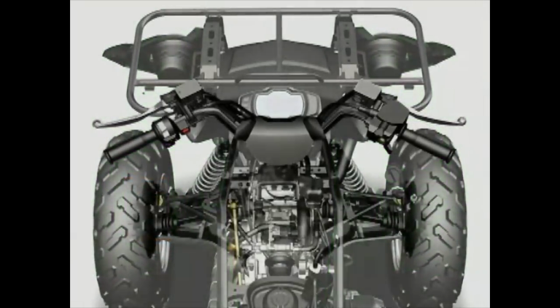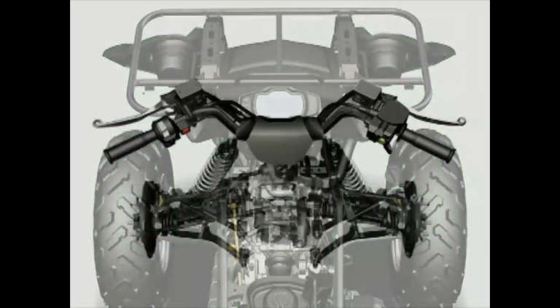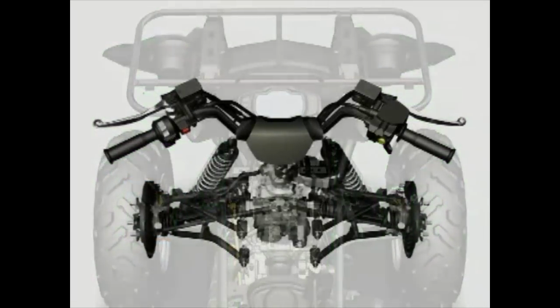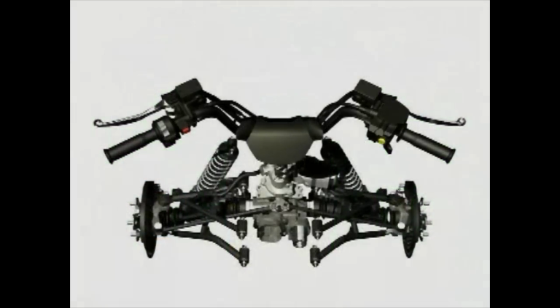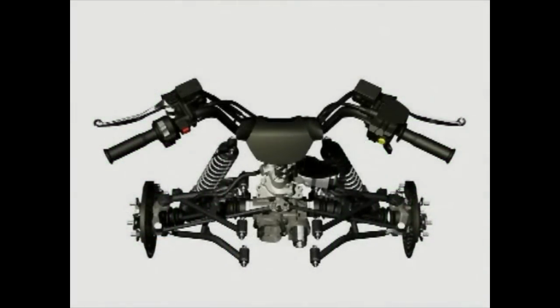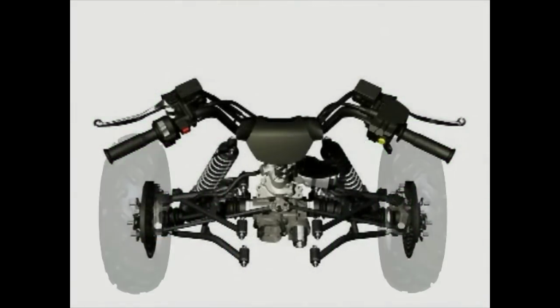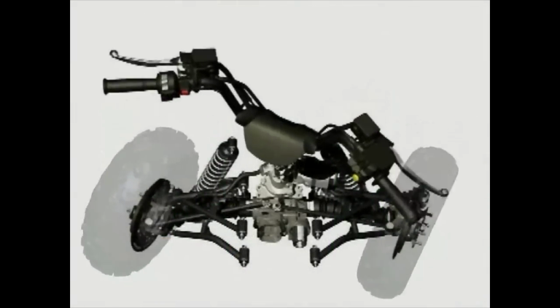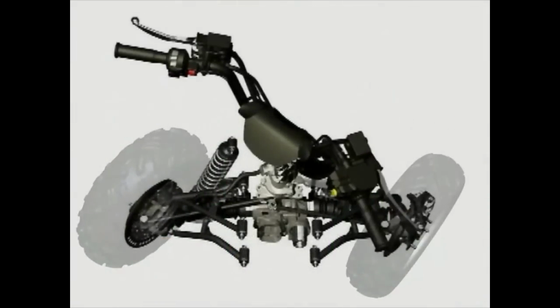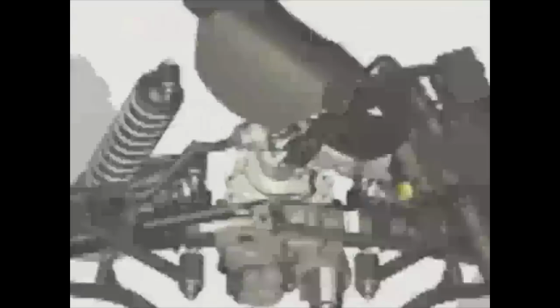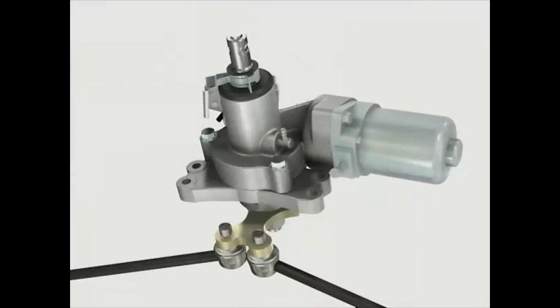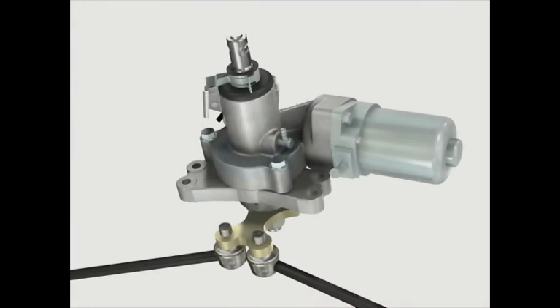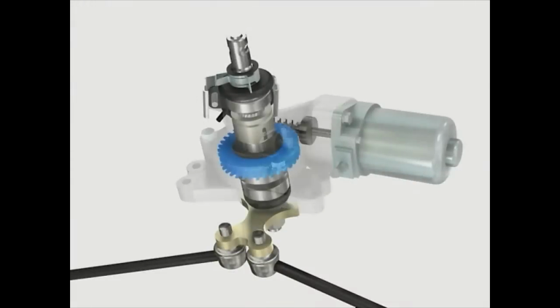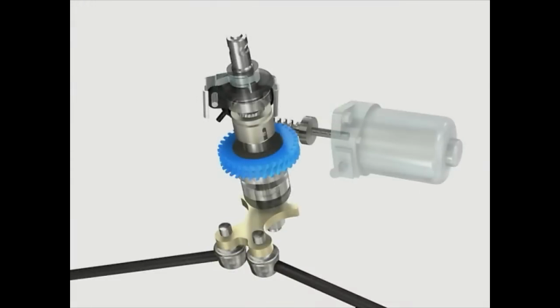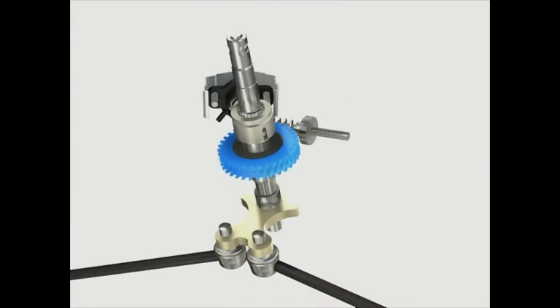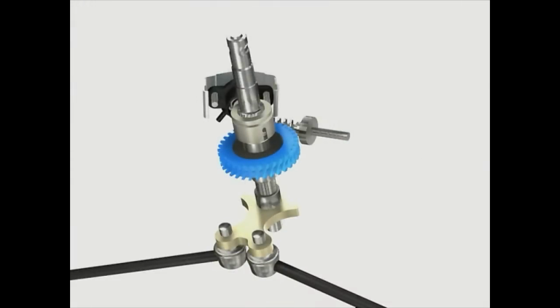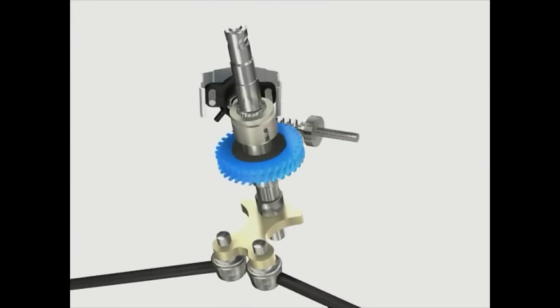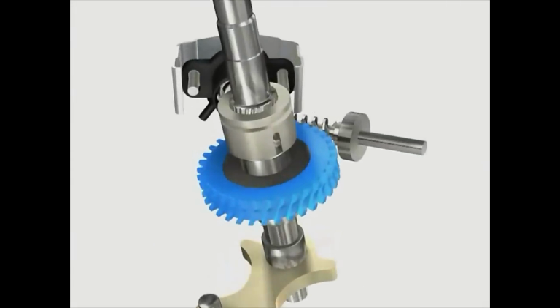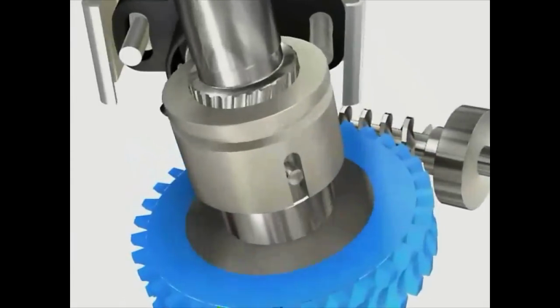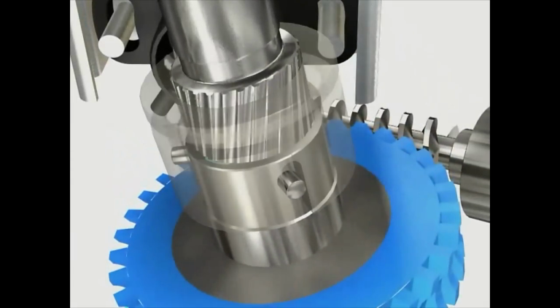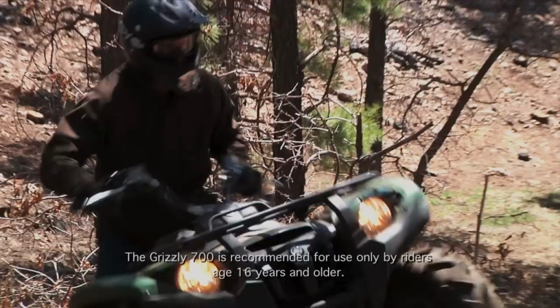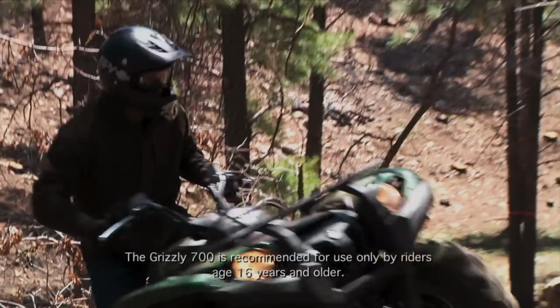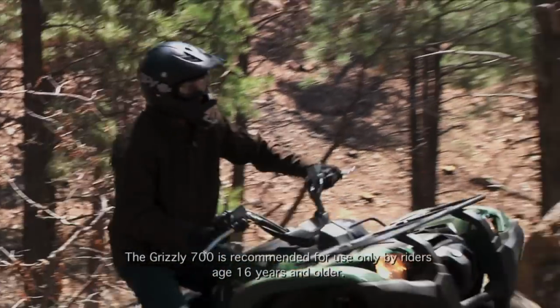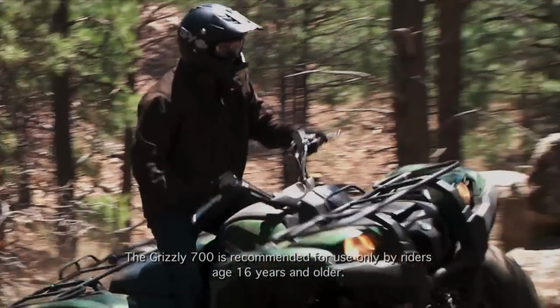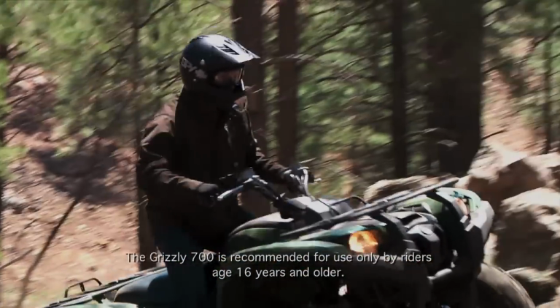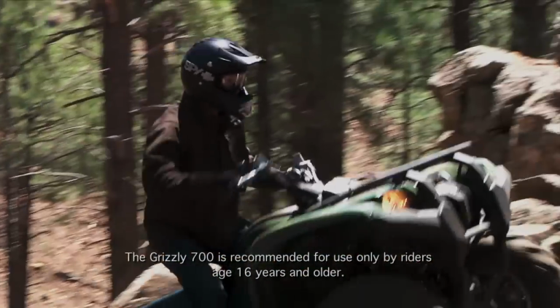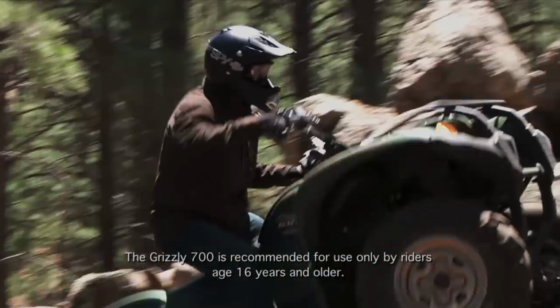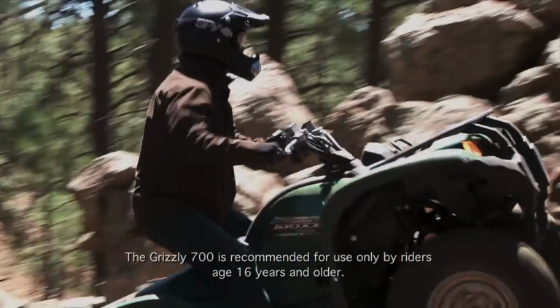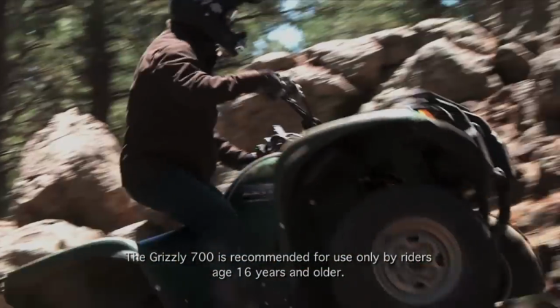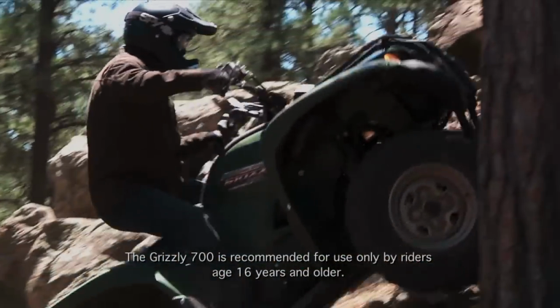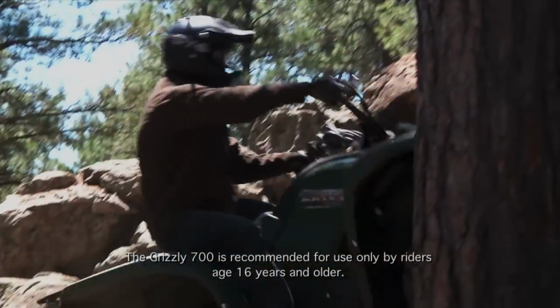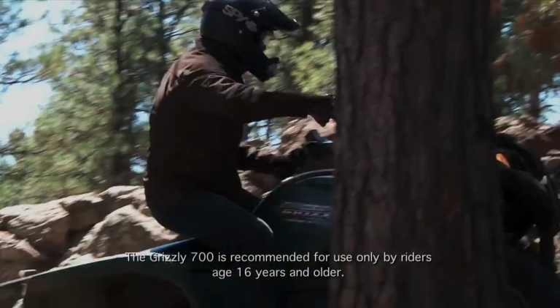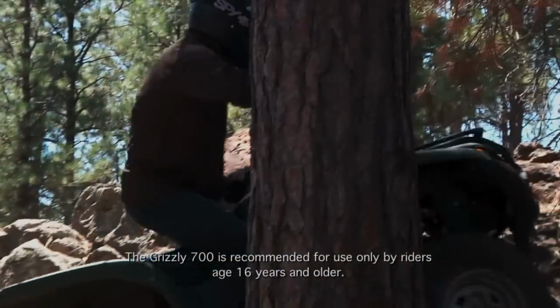The EPS system uses an ultra-reliable sealed electric motor and gear unit to provide mechanical assistance to help steer the ATV, especially over rough terrain and when the ATV is in four-wheel drive or diff lock mode.